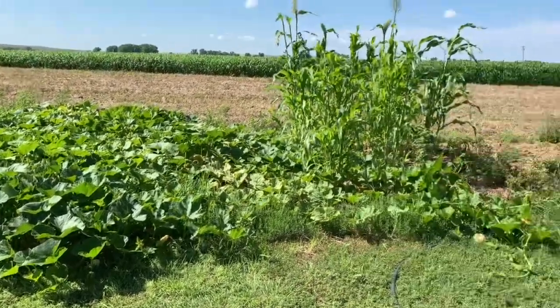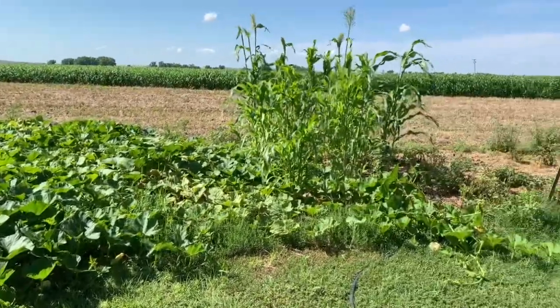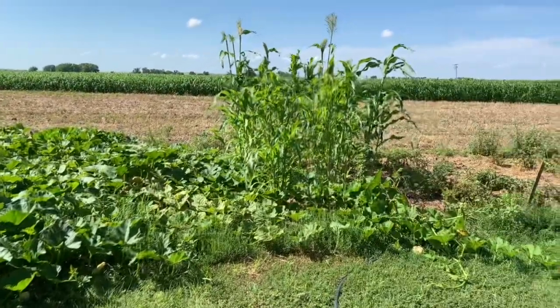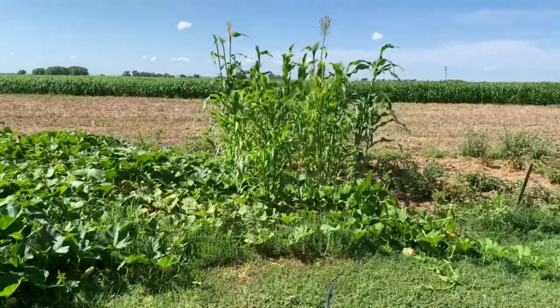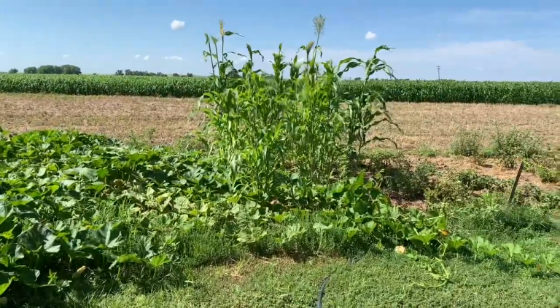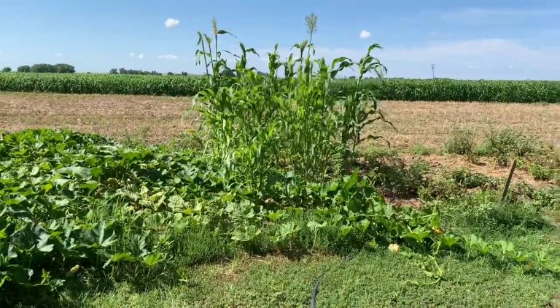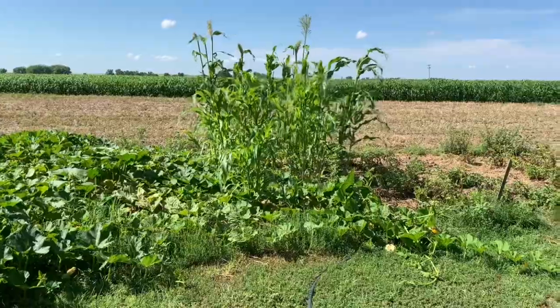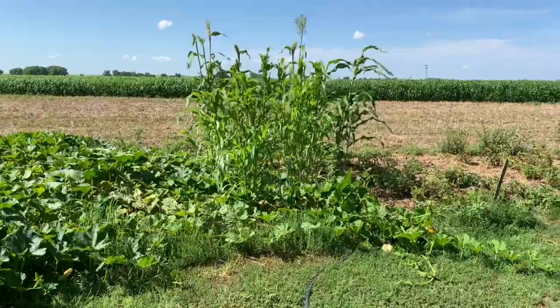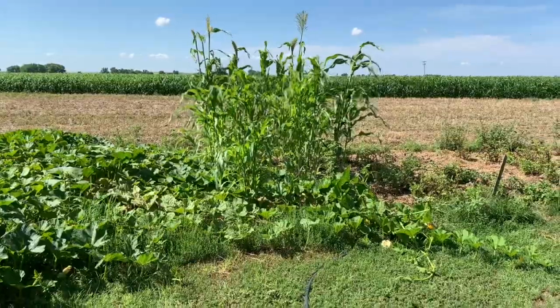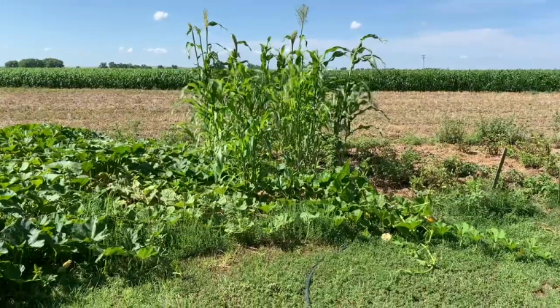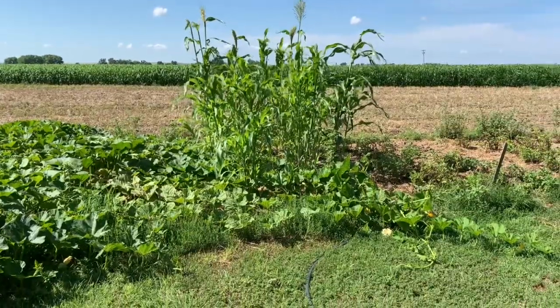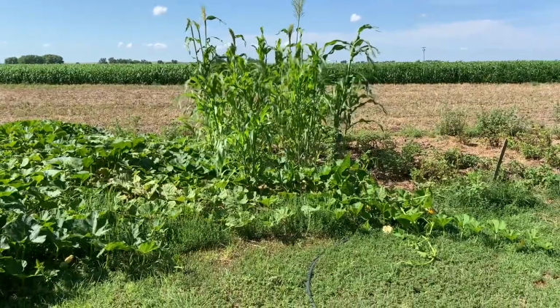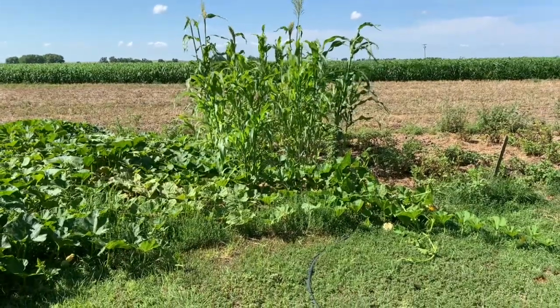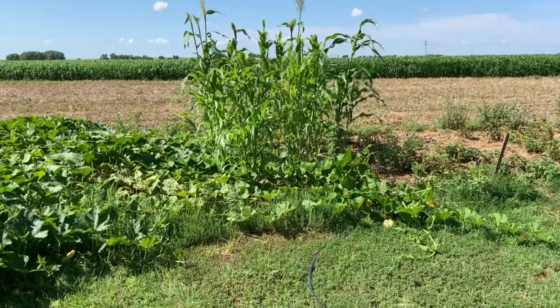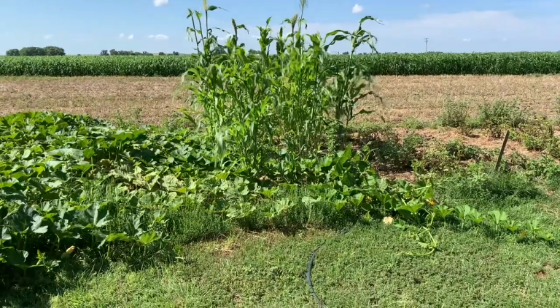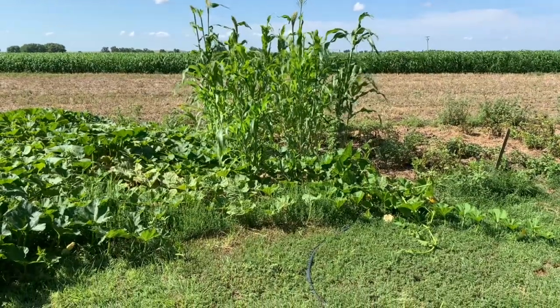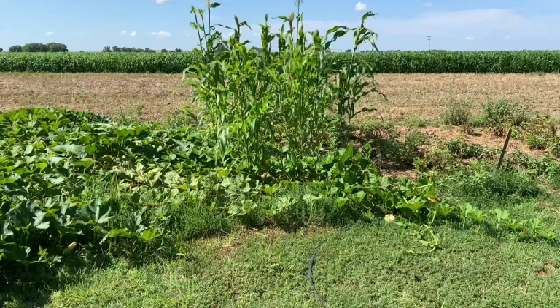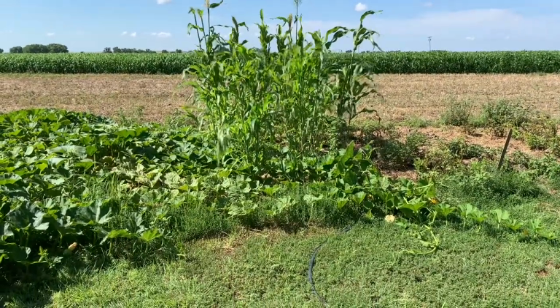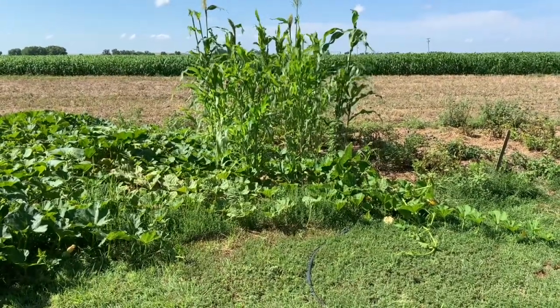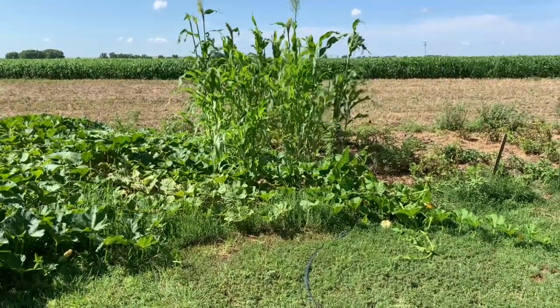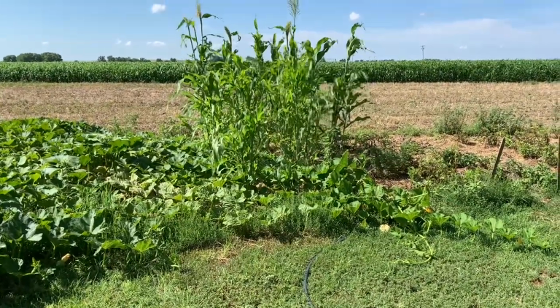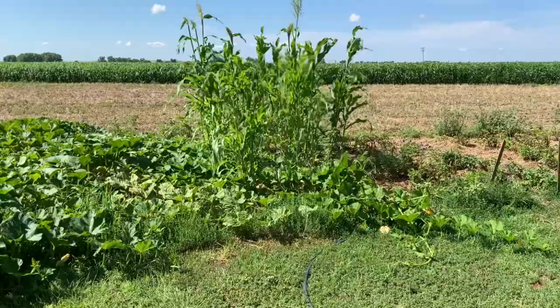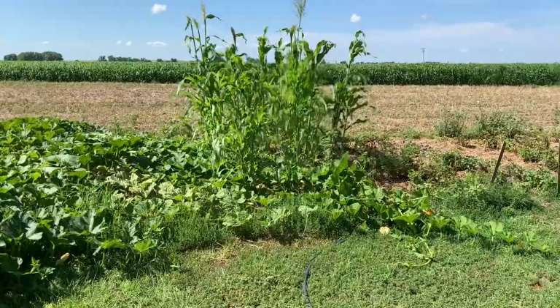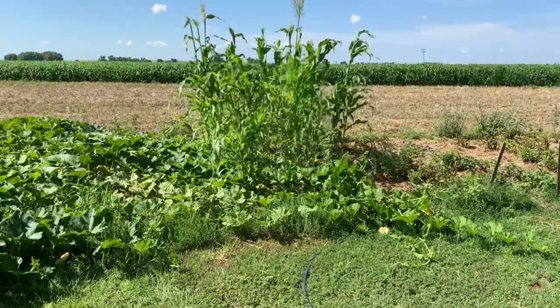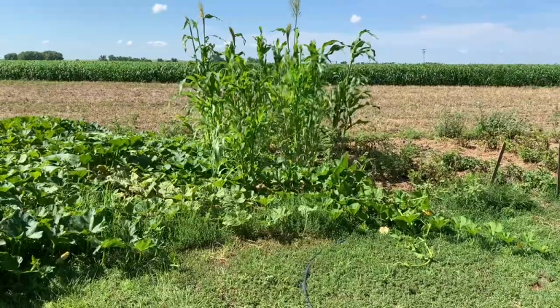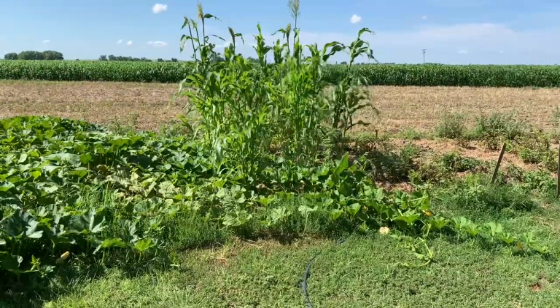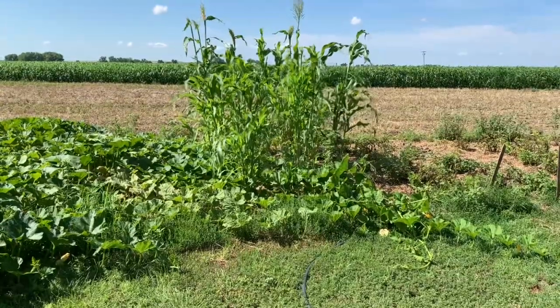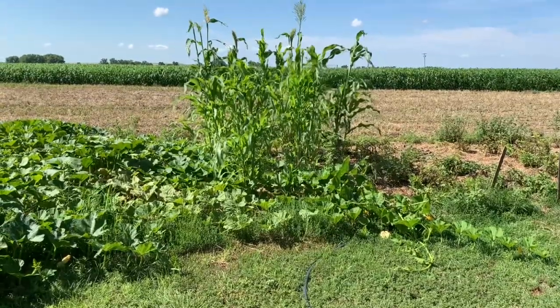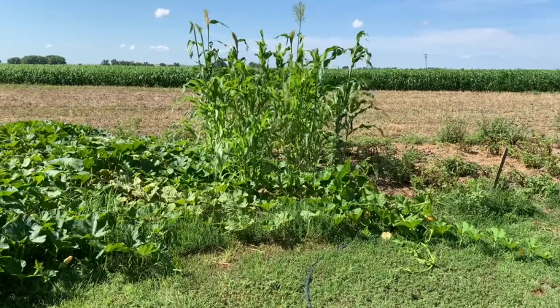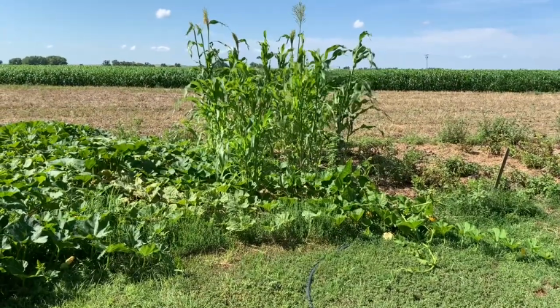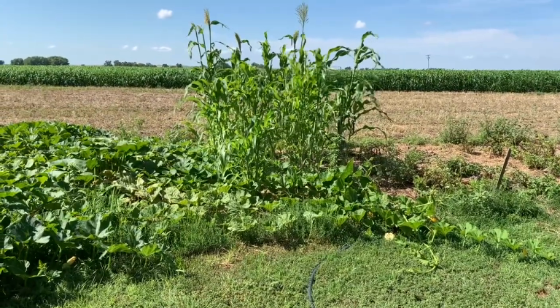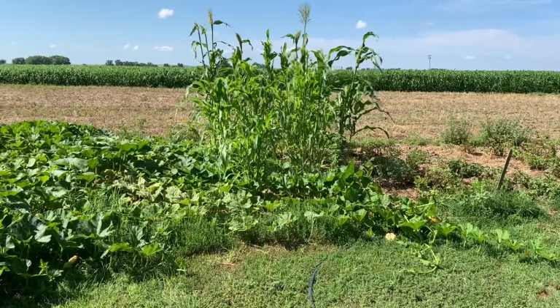Our broom corn — what's left of it after the chickens and the calf had a little munch time — it's looking pretty good.